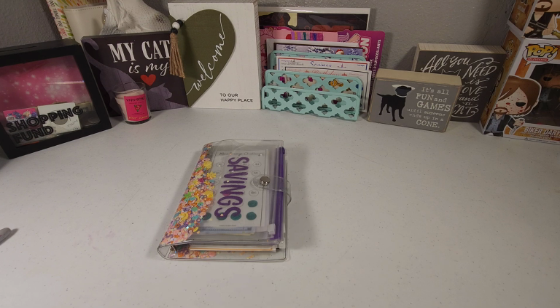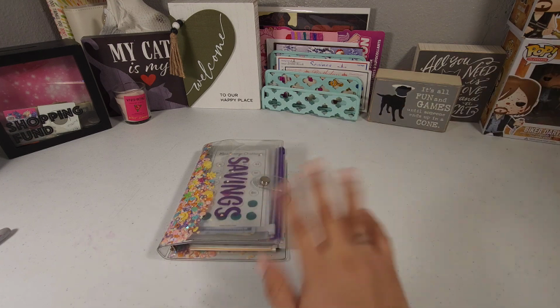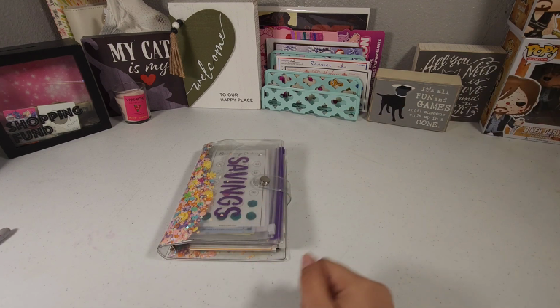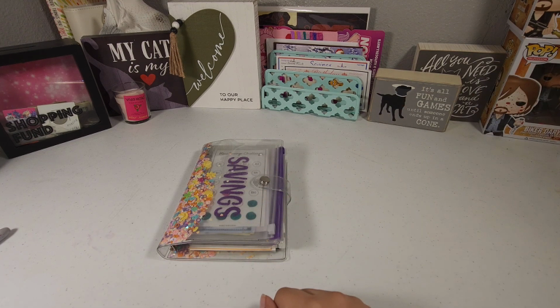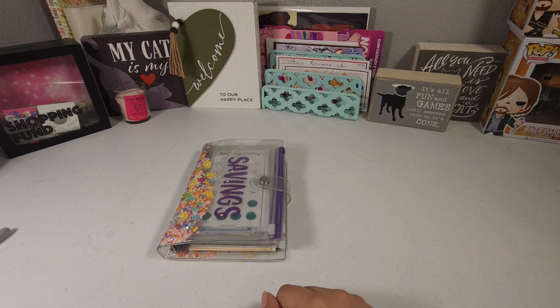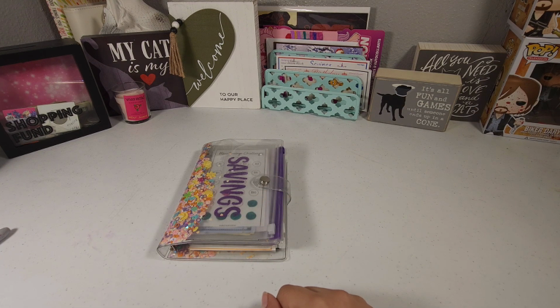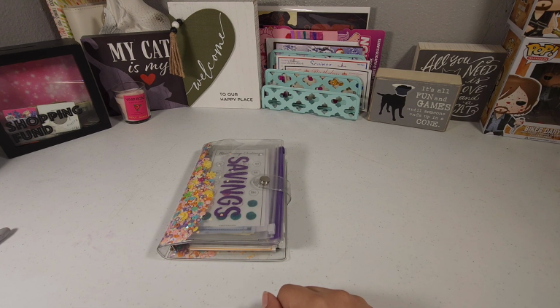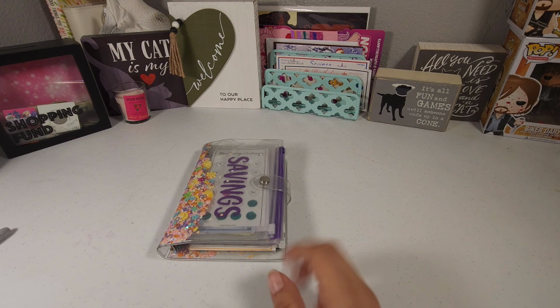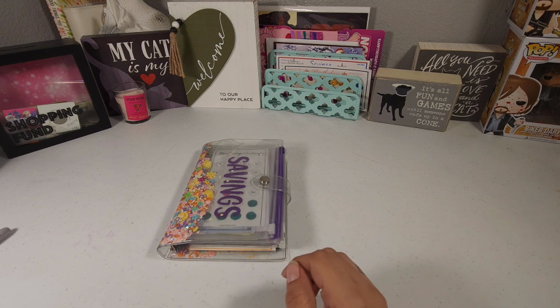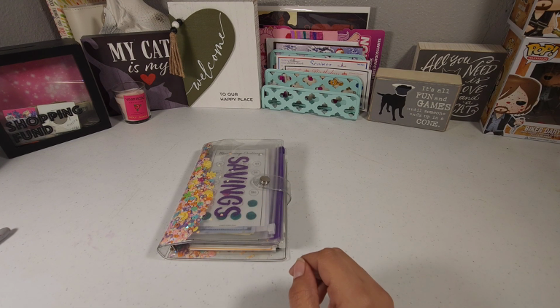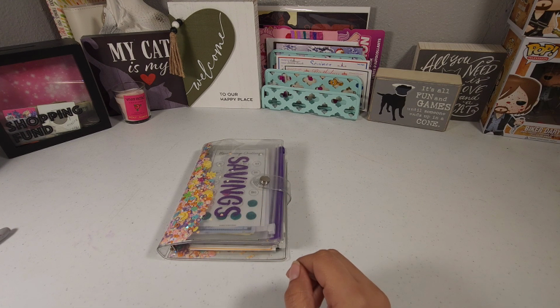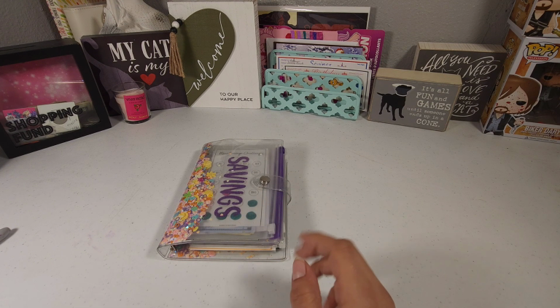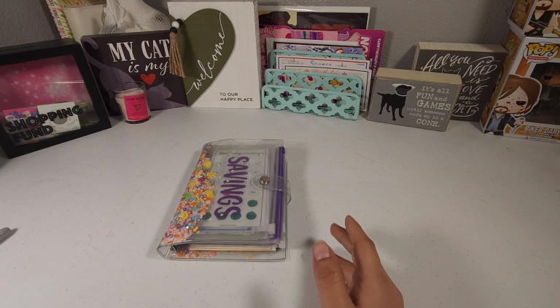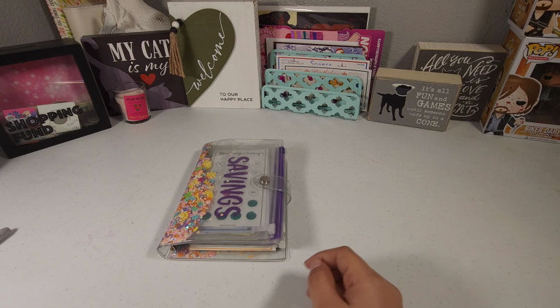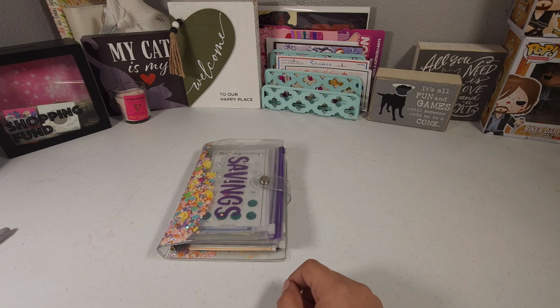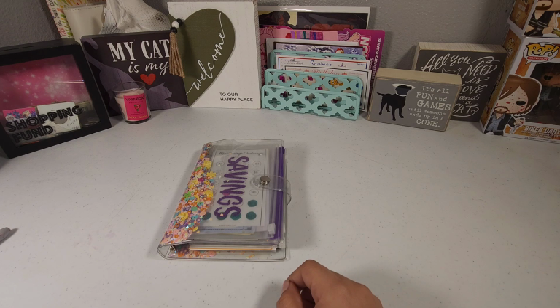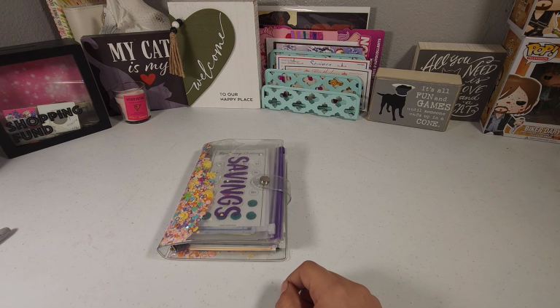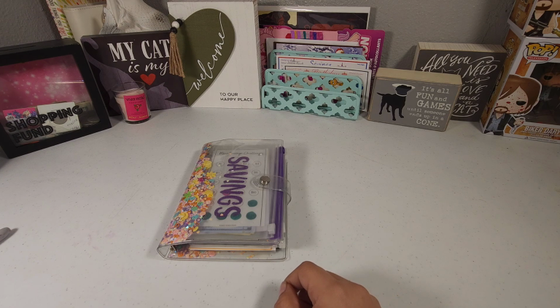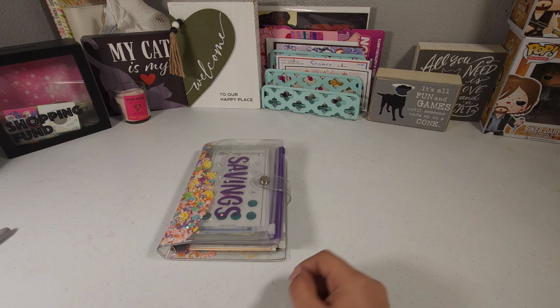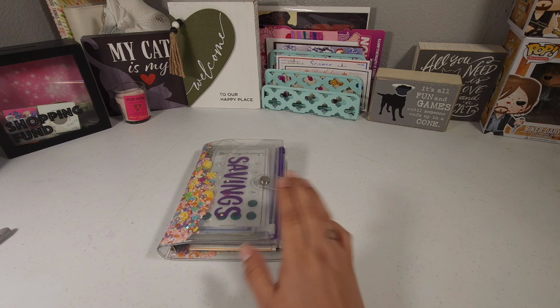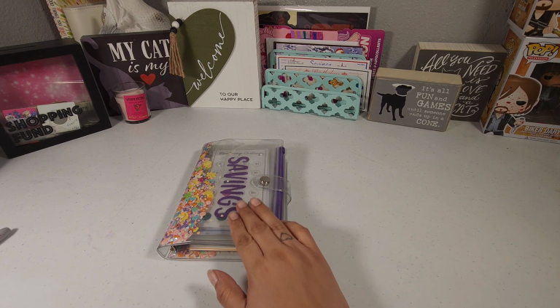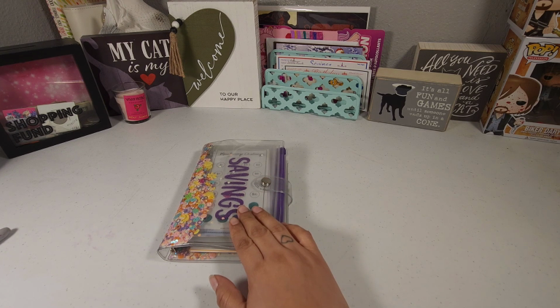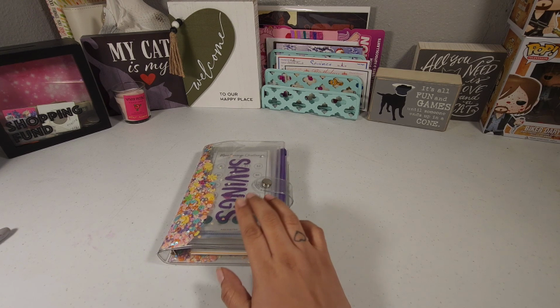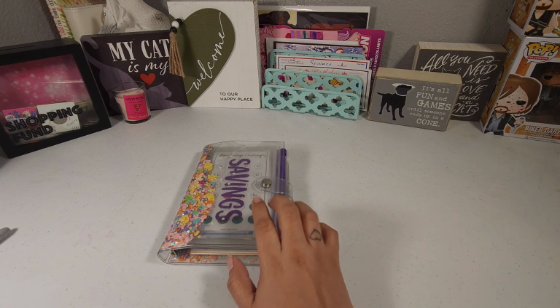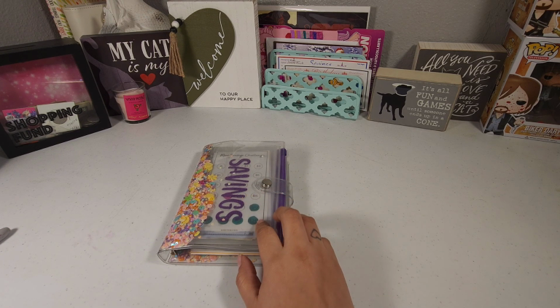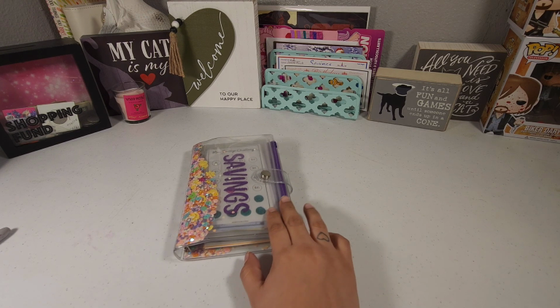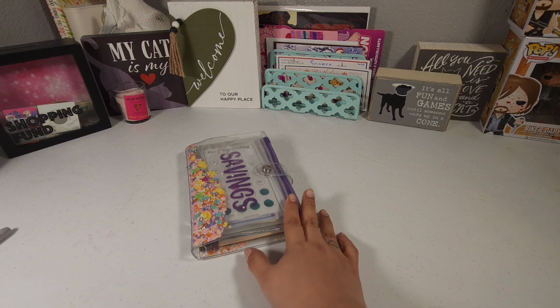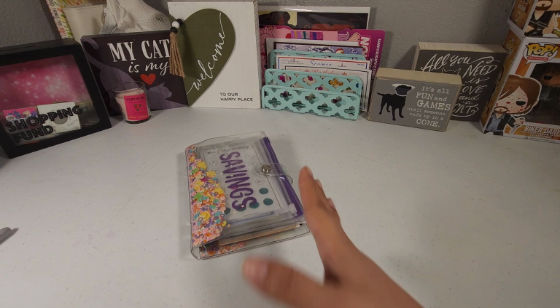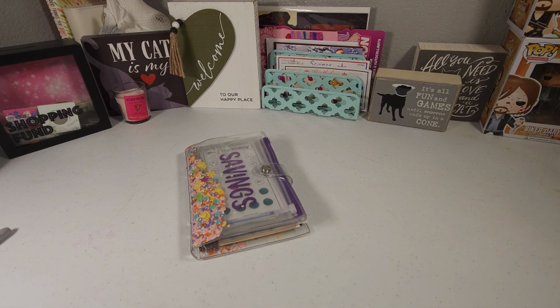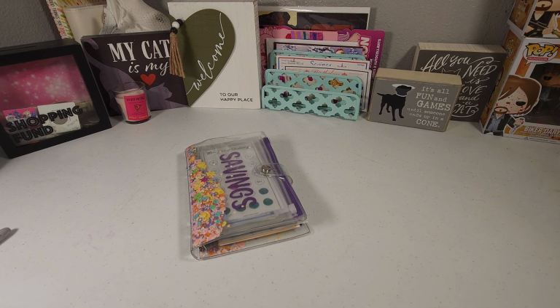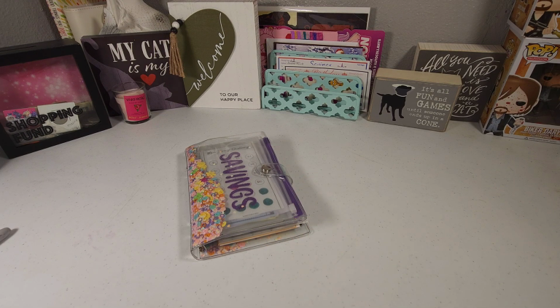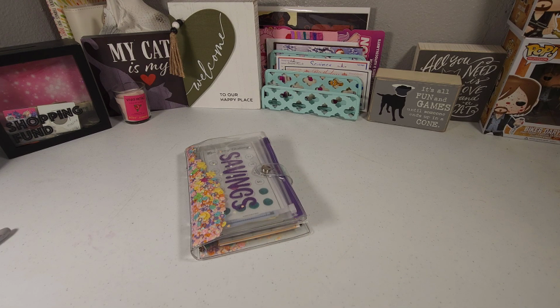Hello guys and welcome back to another video. My name is Monette and this is Money Budget. For today we're going to be working on our mini savings challenges and we have $45 to do.